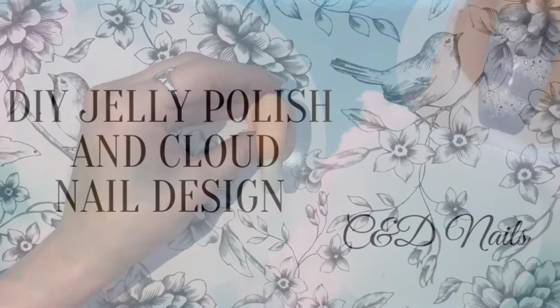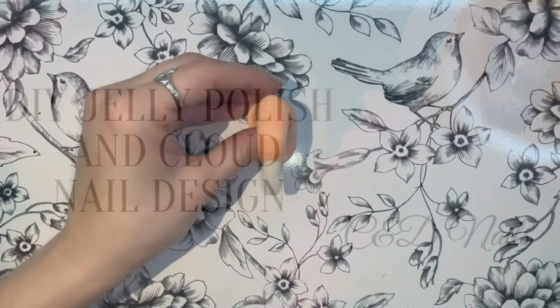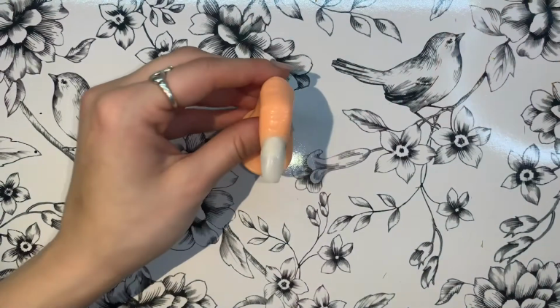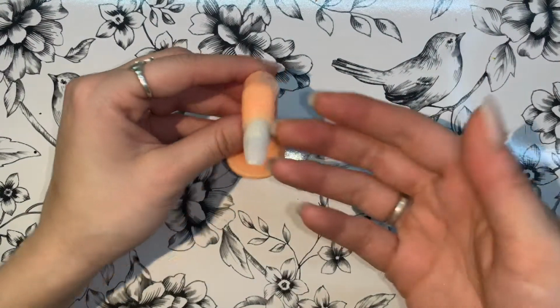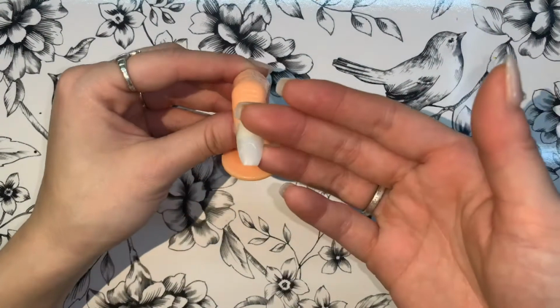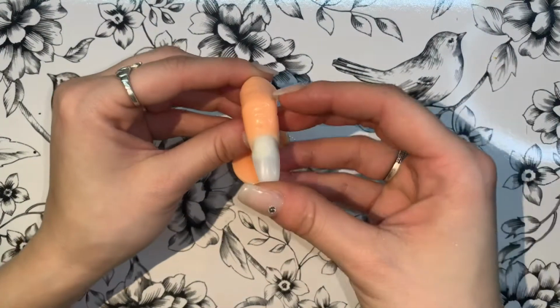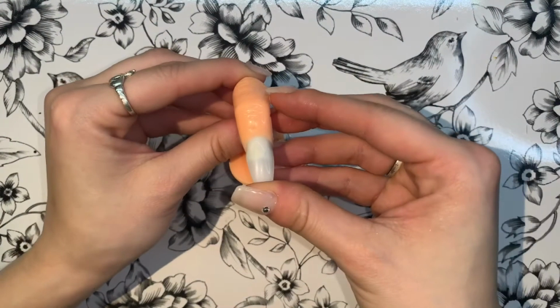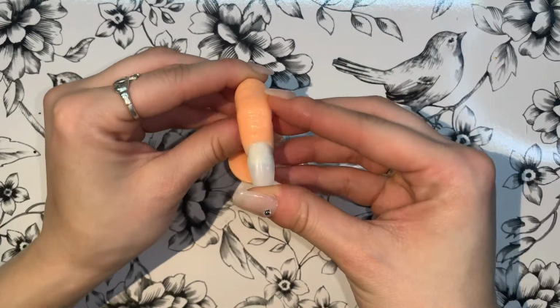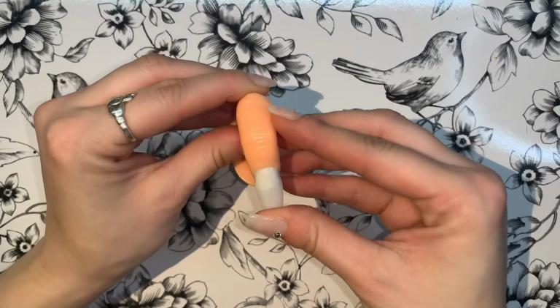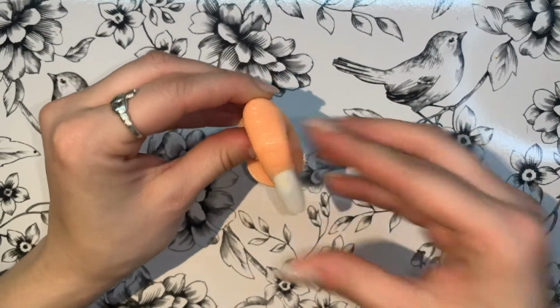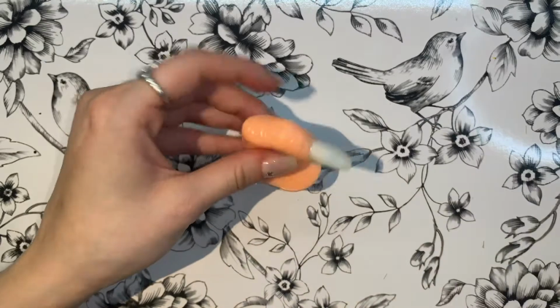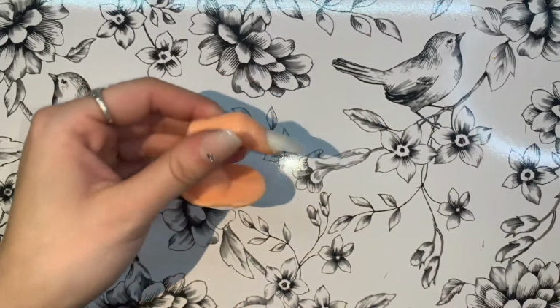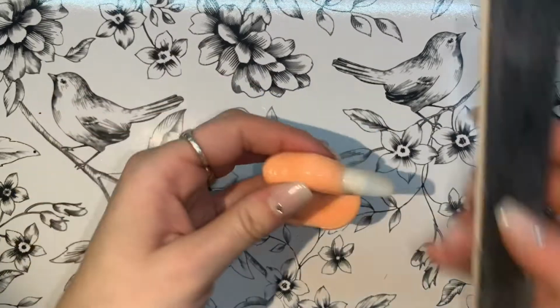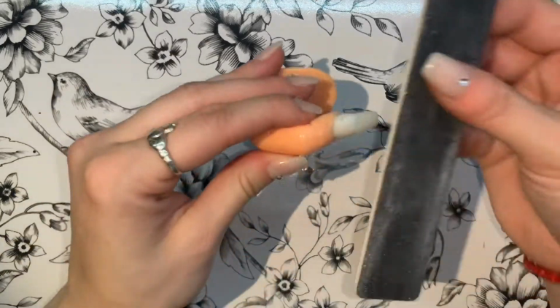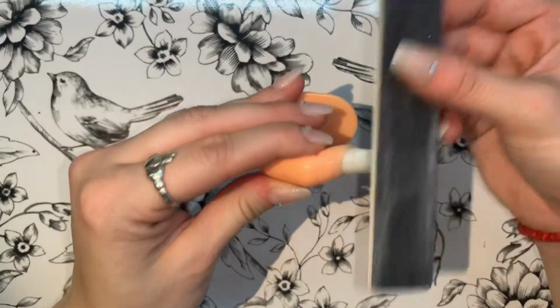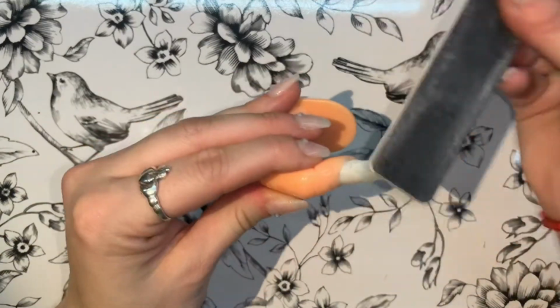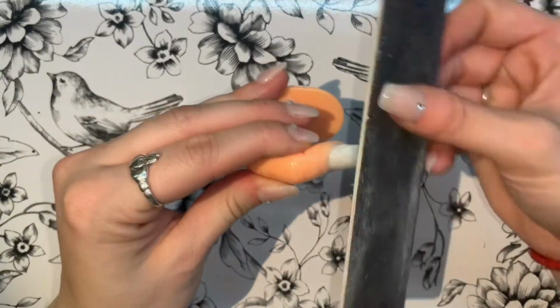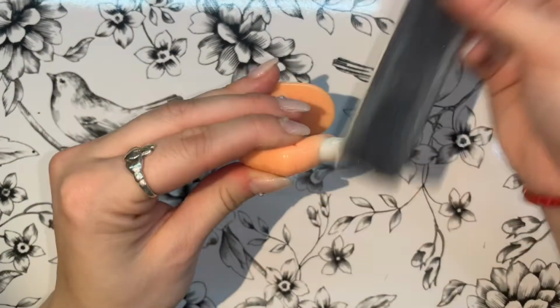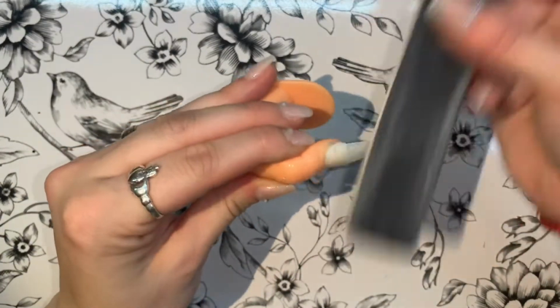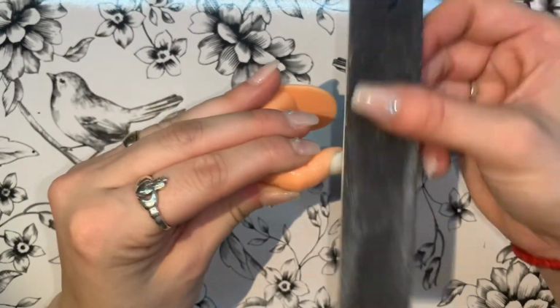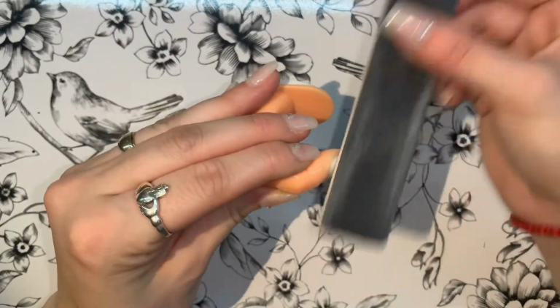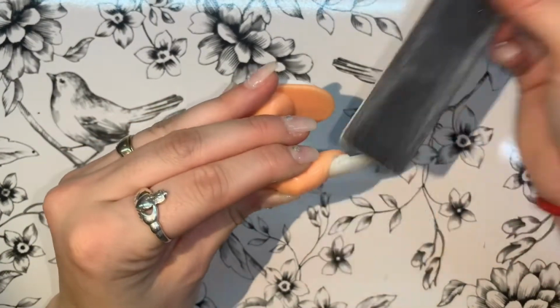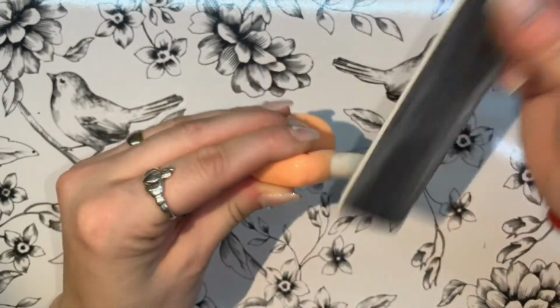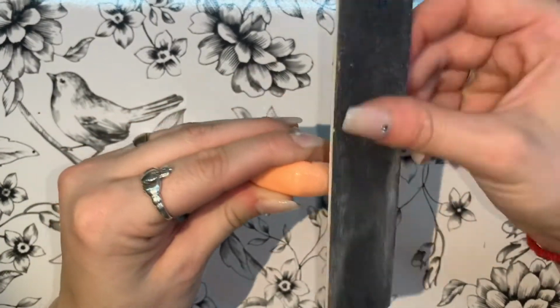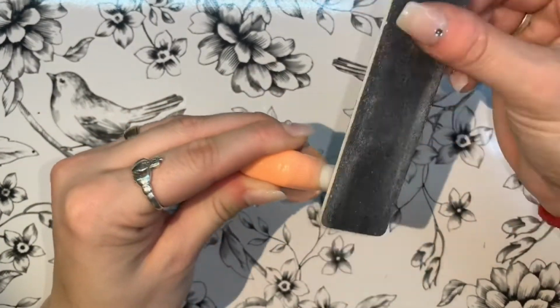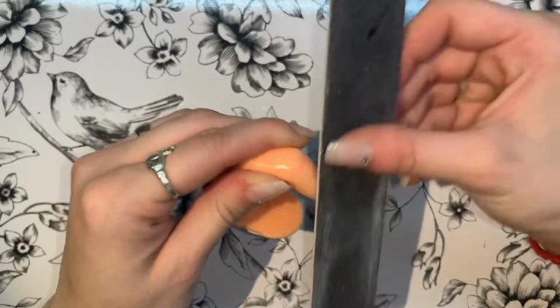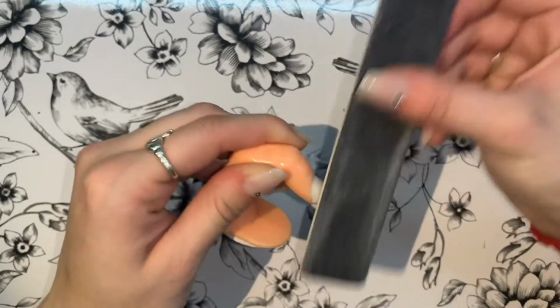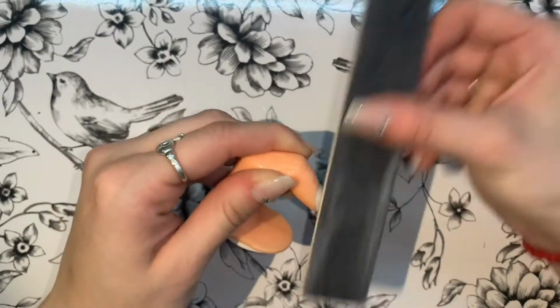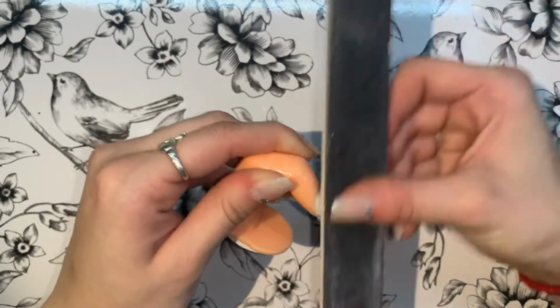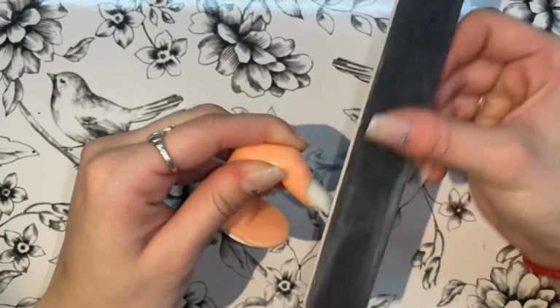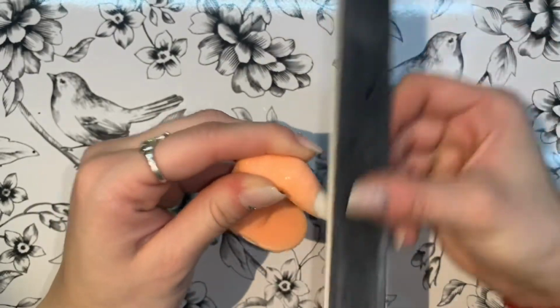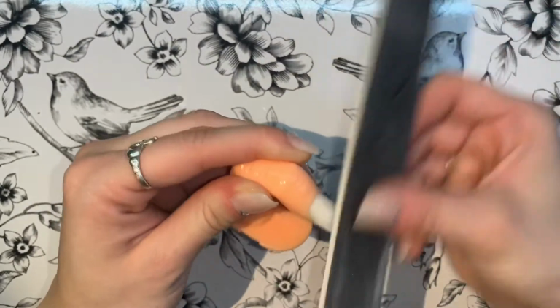Hi guys, welcome back to my channel! Today I'm going to do a quick small tutorial on how to do an easy gel nail design using hard builder gel, and also by making a little cloud sky design.